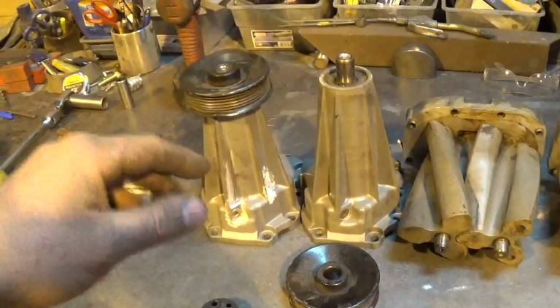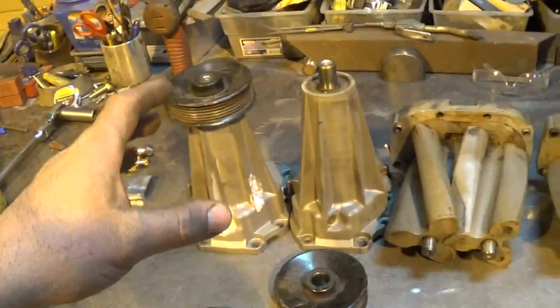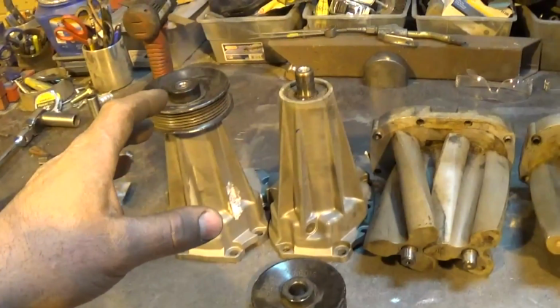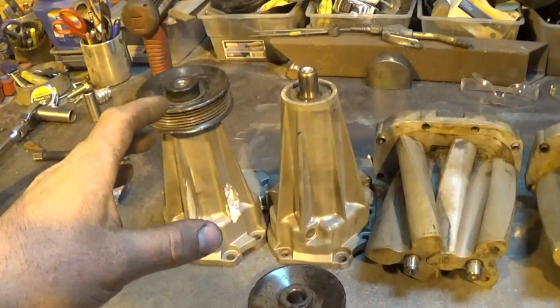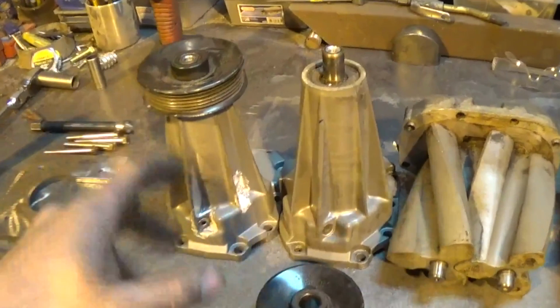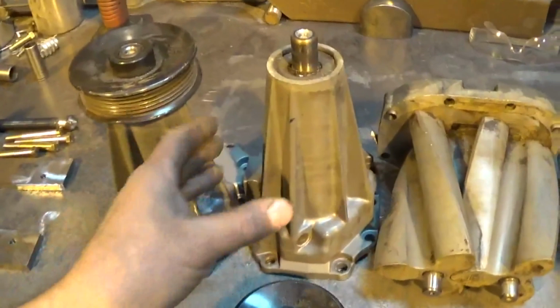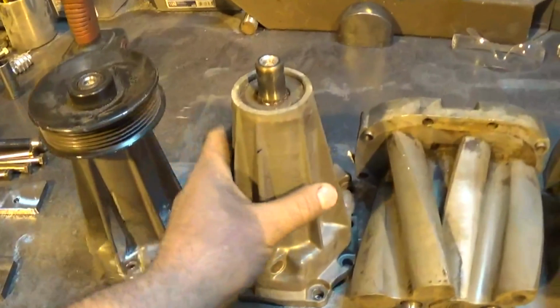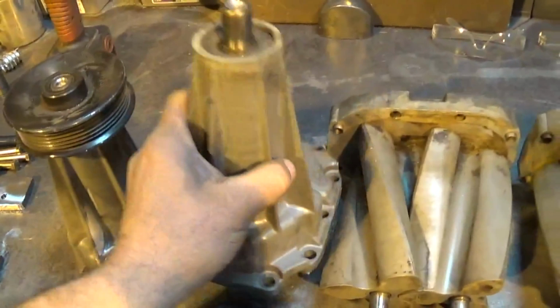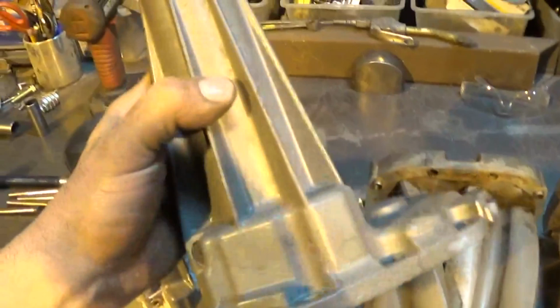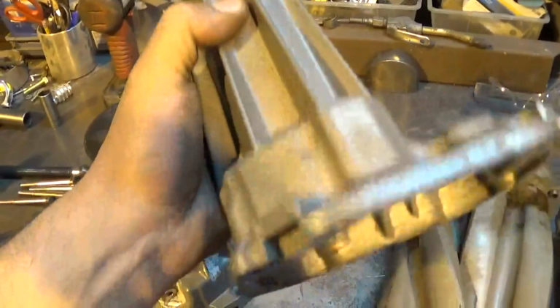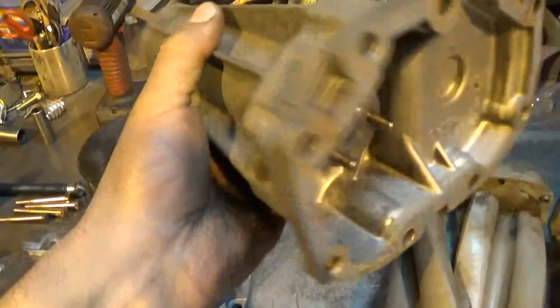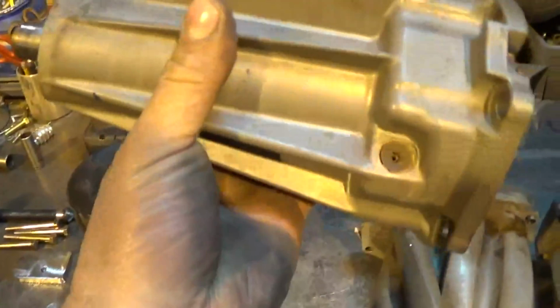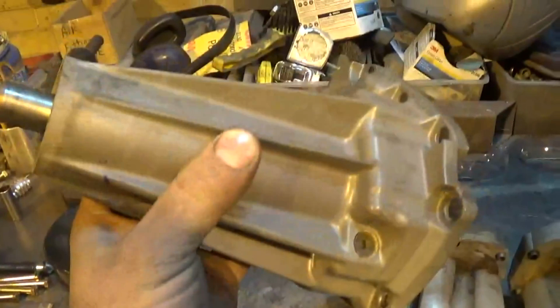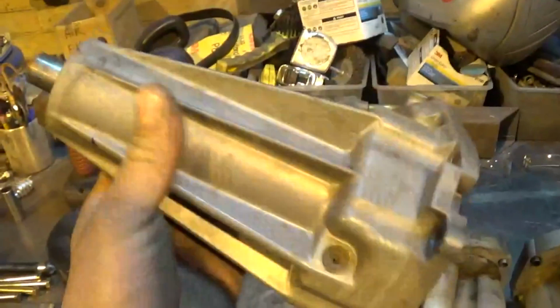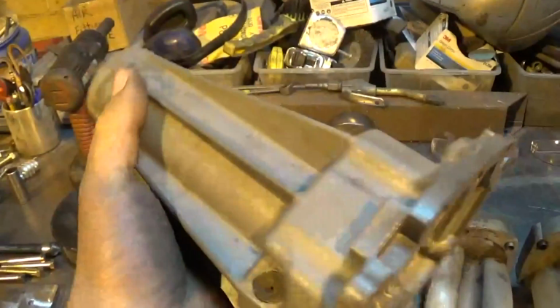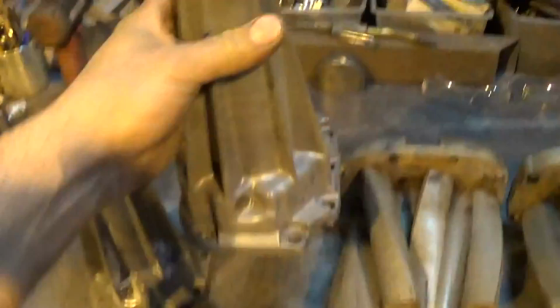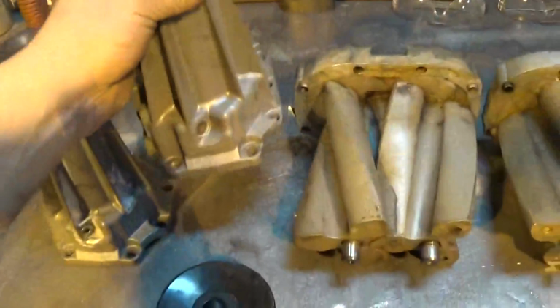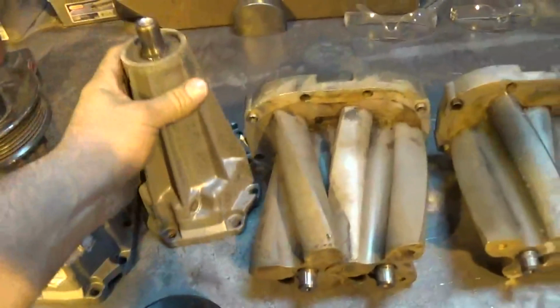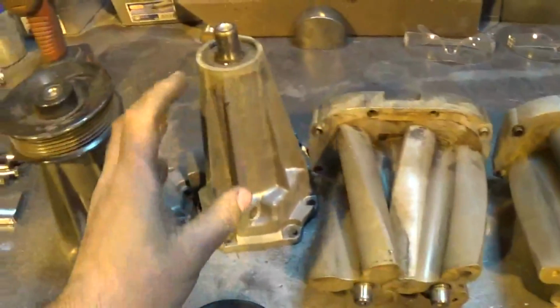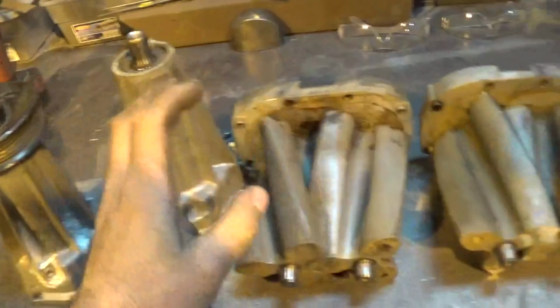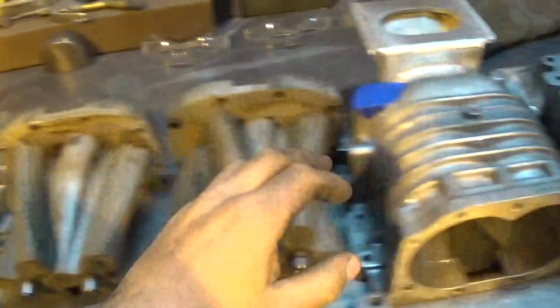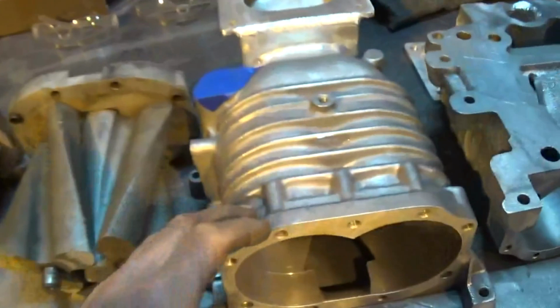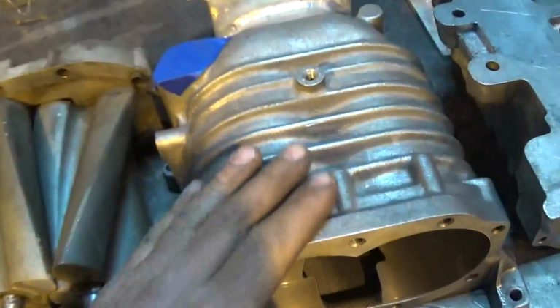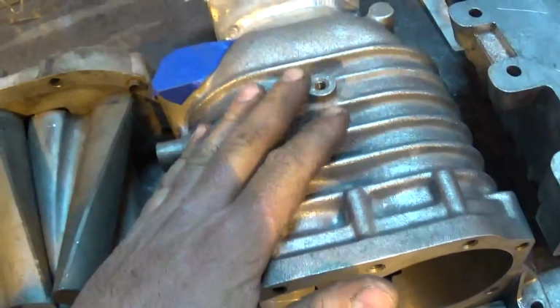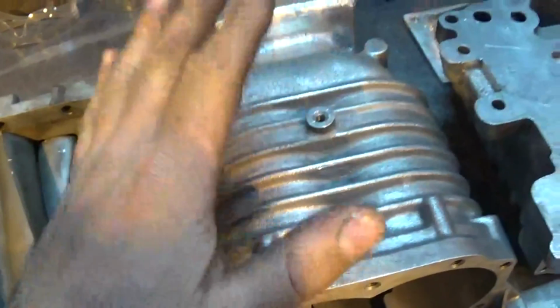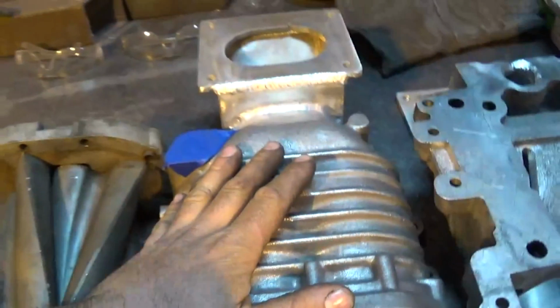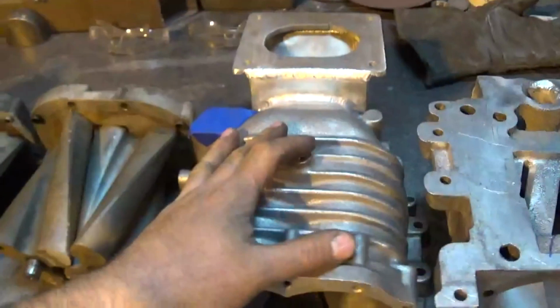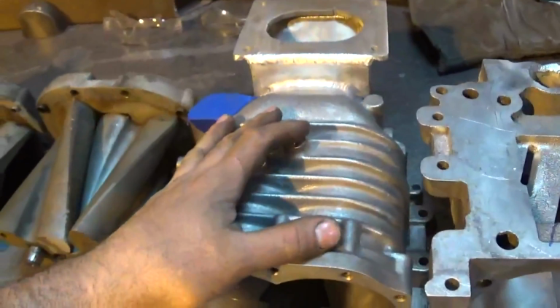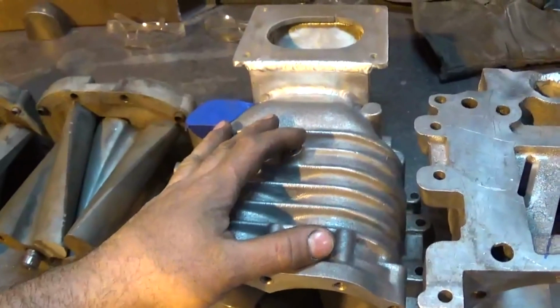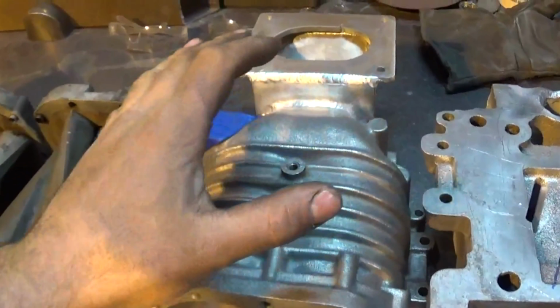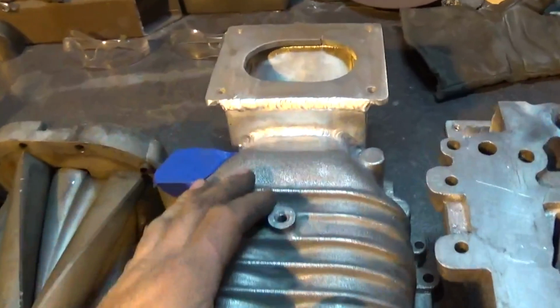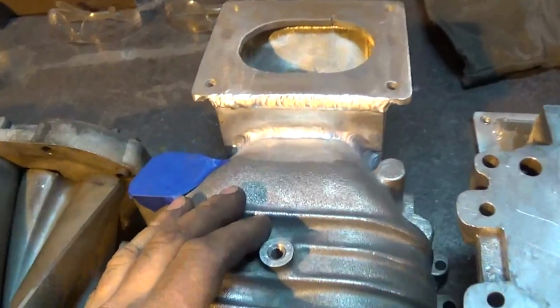Then we can start rebuilding those. The other thing with the nose cones is they had paint on them — I'm gonna get all this paint off and just give them a wire wheel finish to kind of match the housings here, which I already did get wire wheeled.